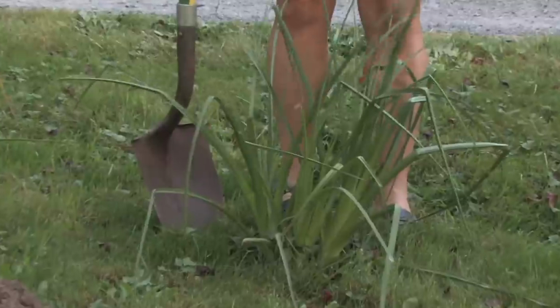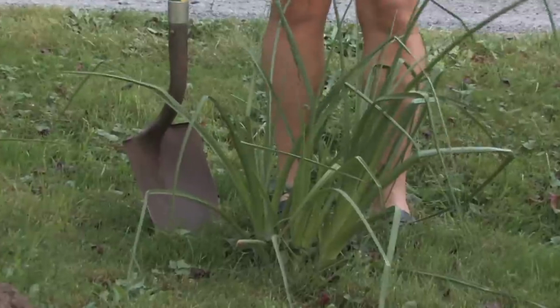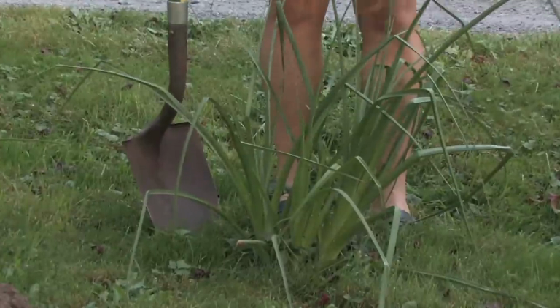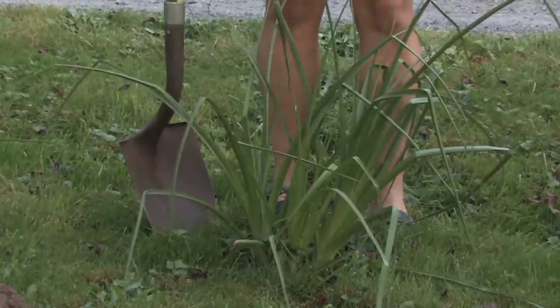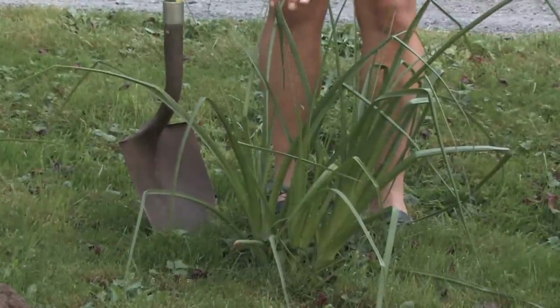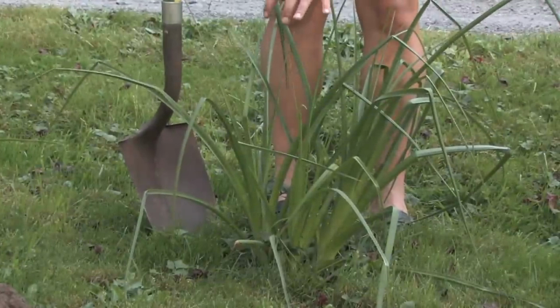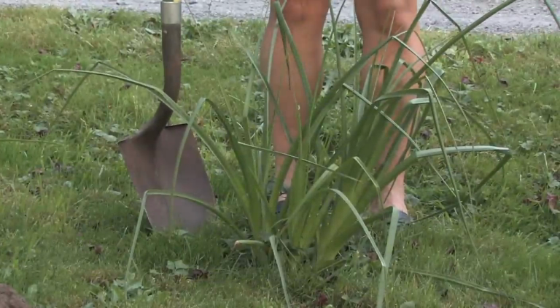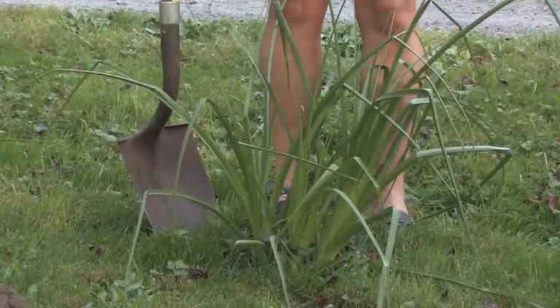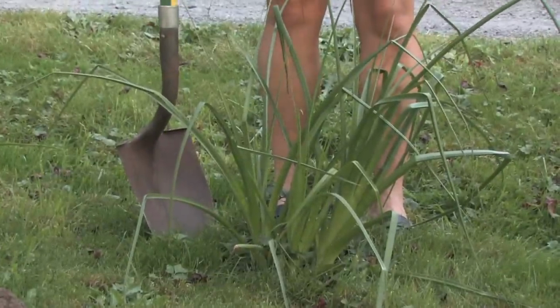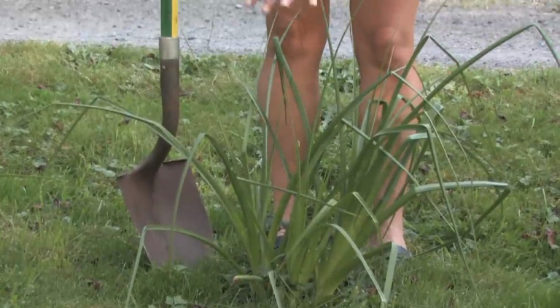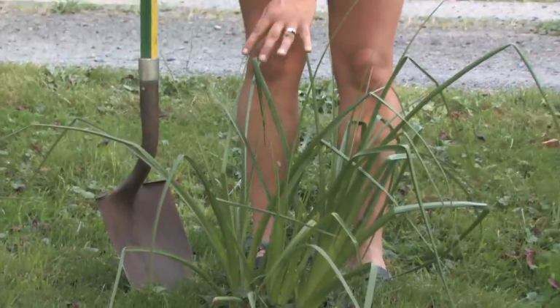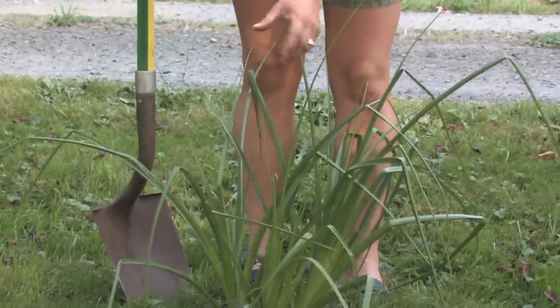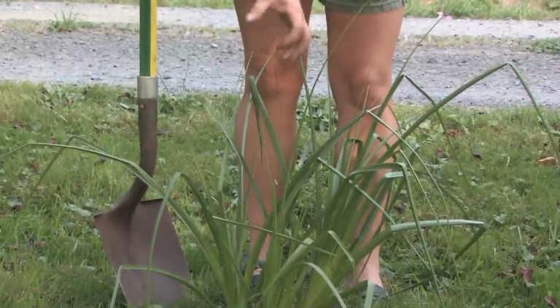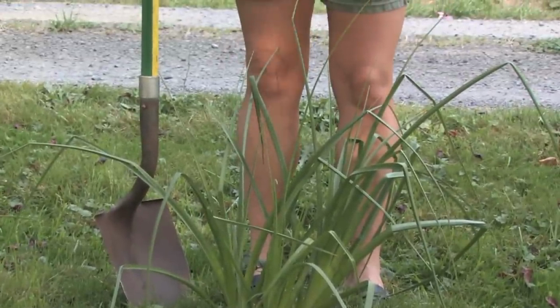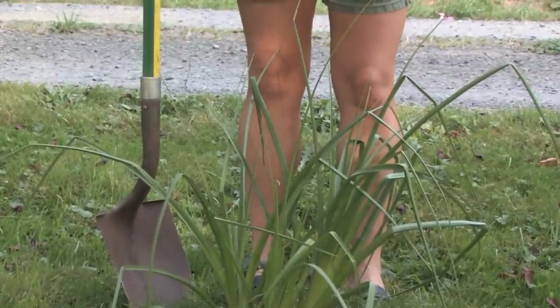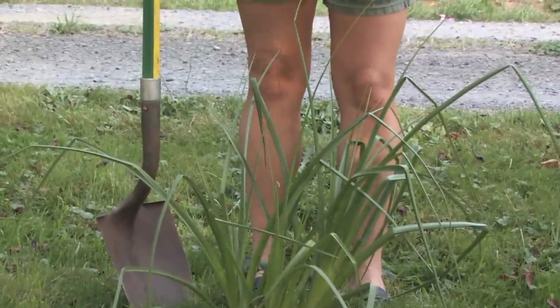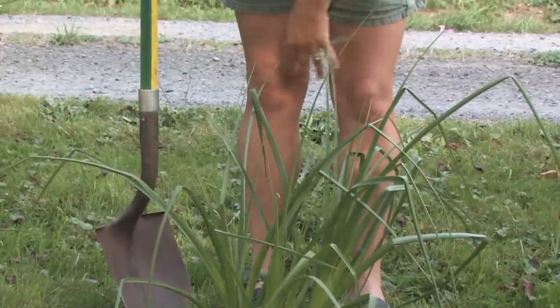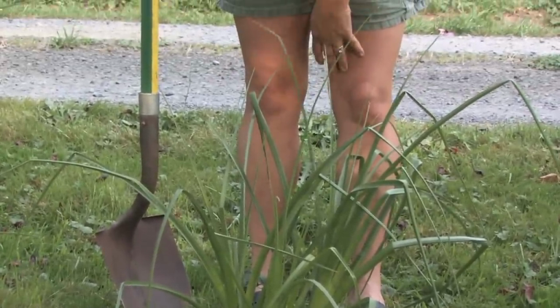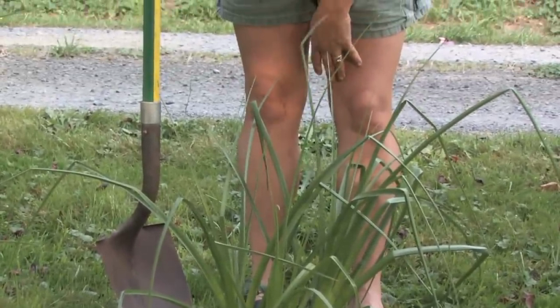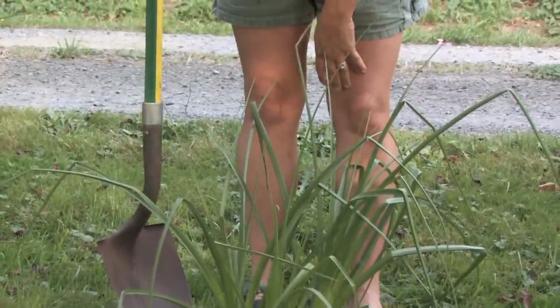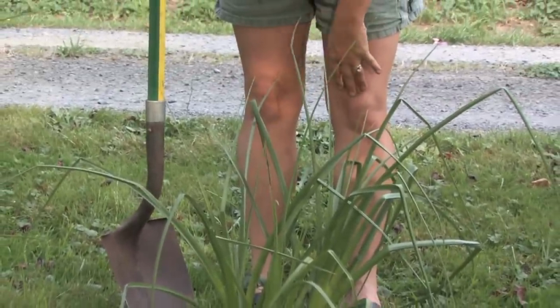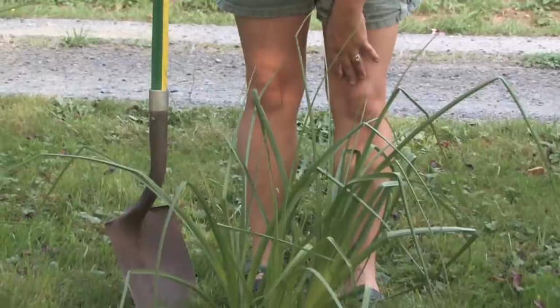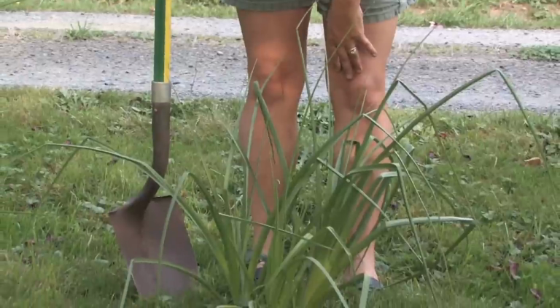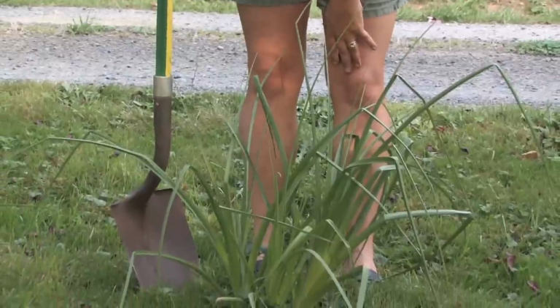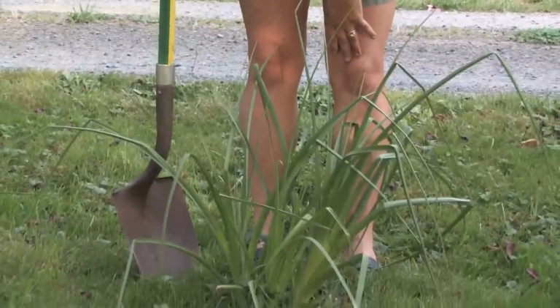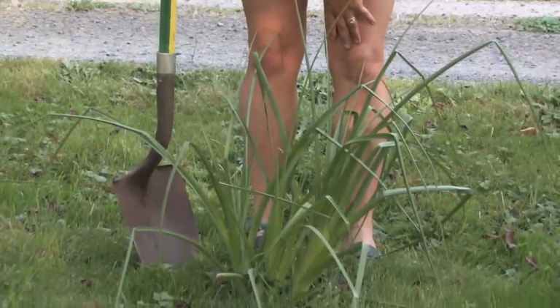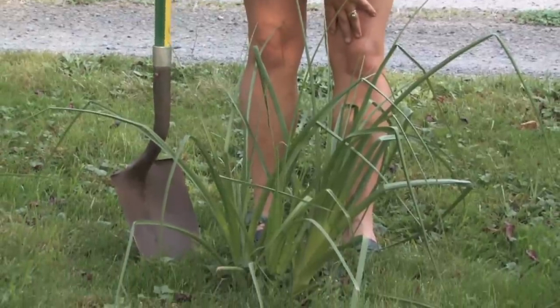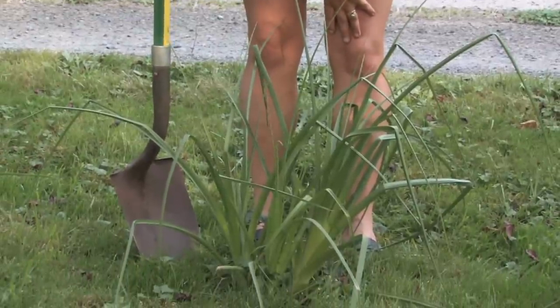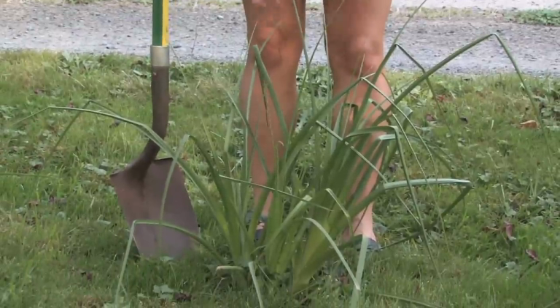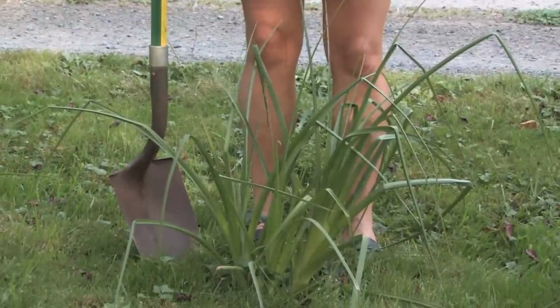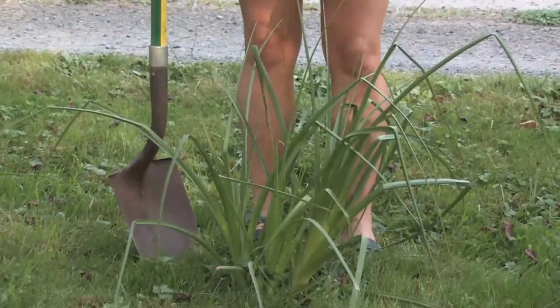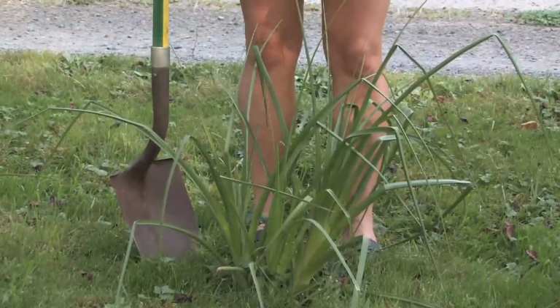Red hot pokers get these big candy corn type flowers on them — they're red and yellow. Hummingbirds love them. They're probably my number one hummingbird plant next to Crocosmia.